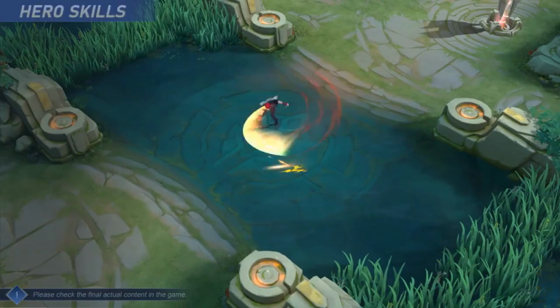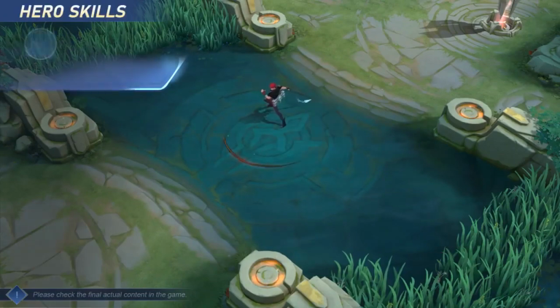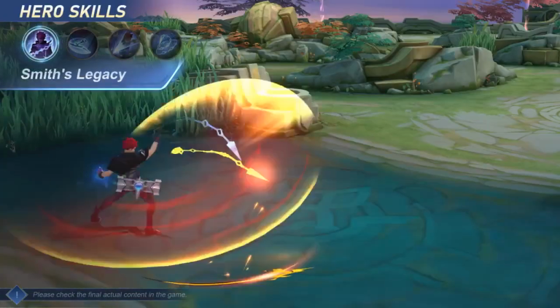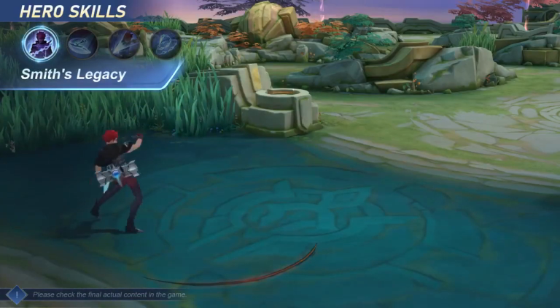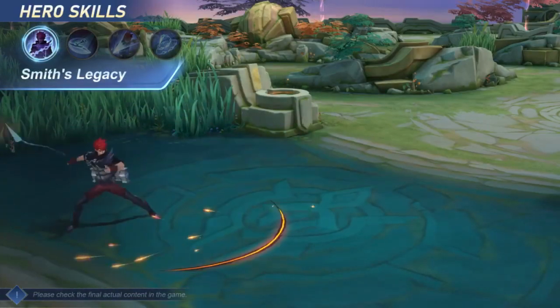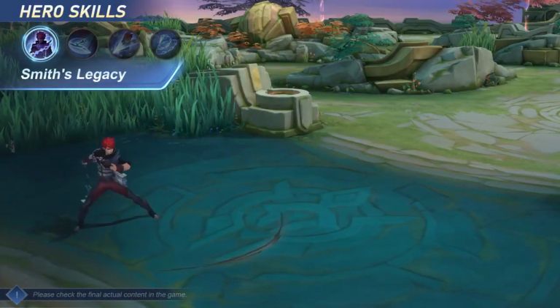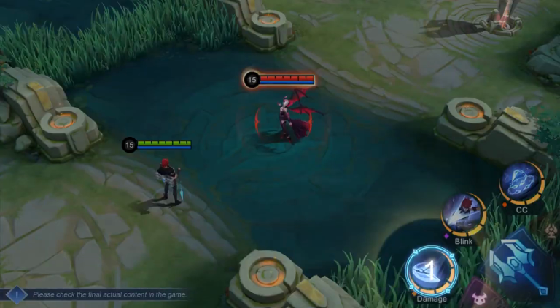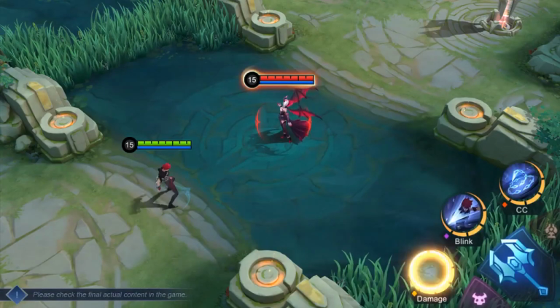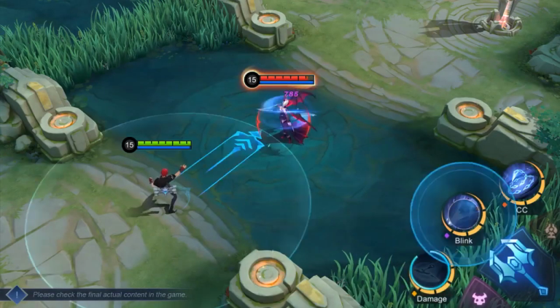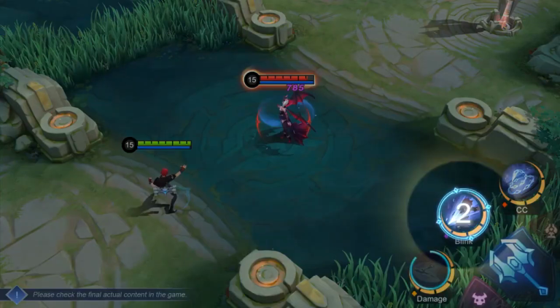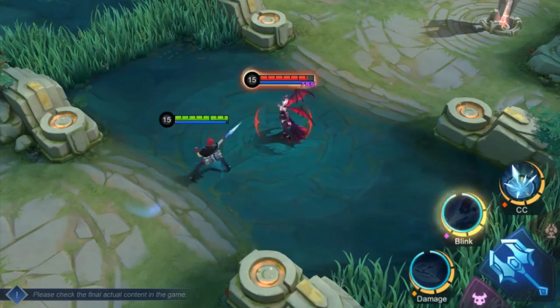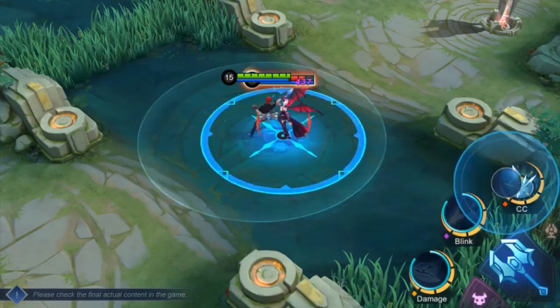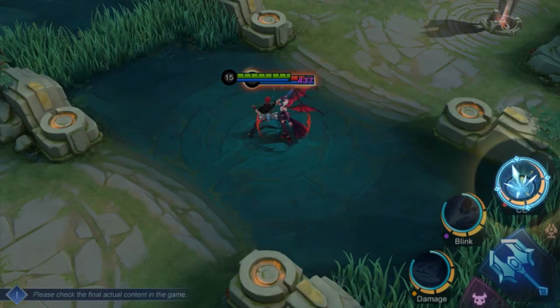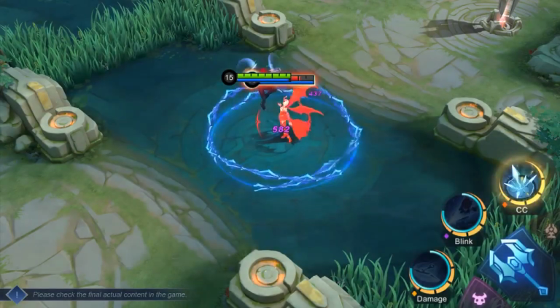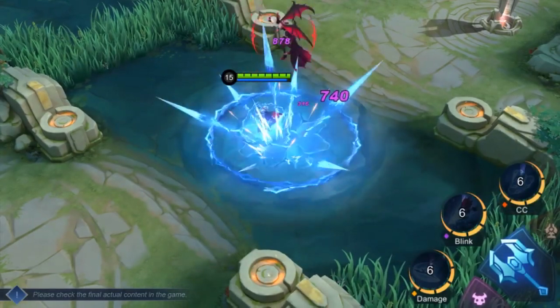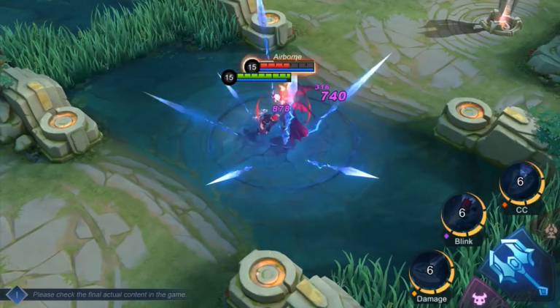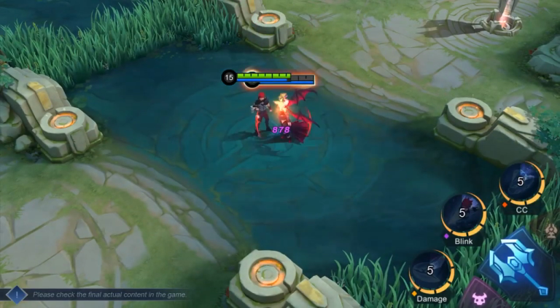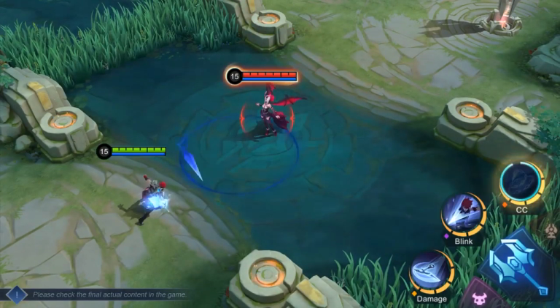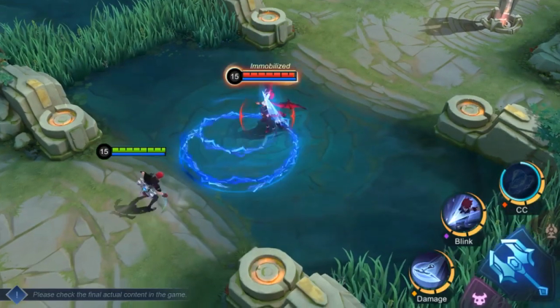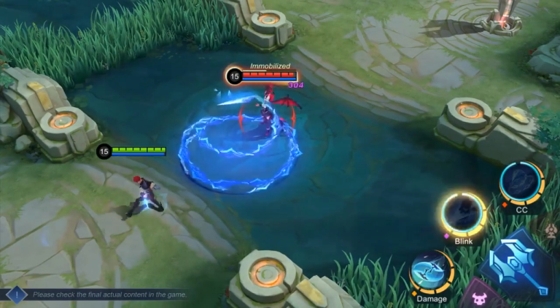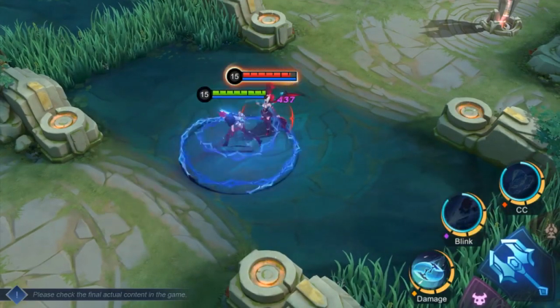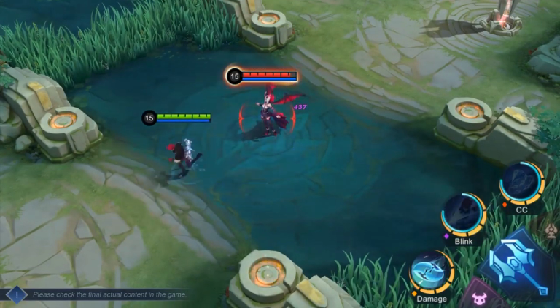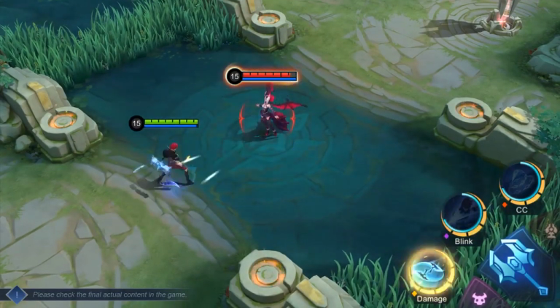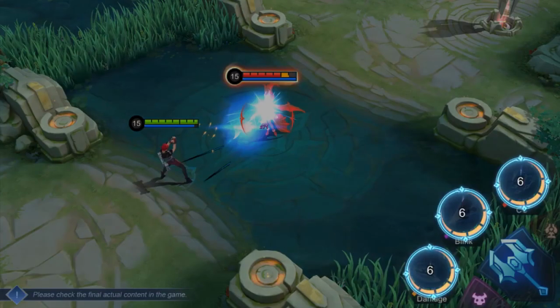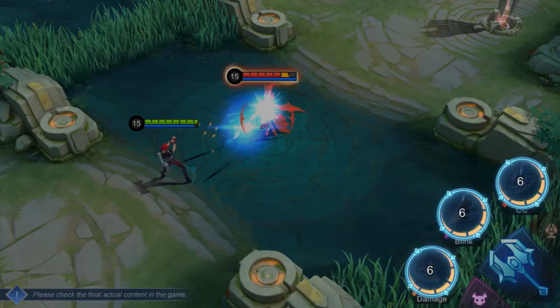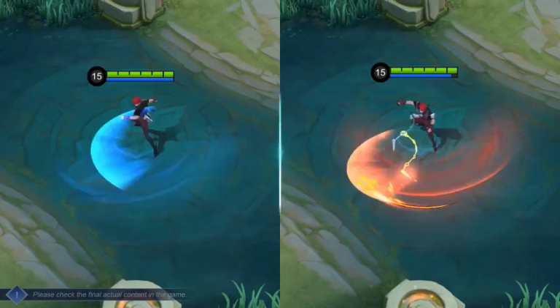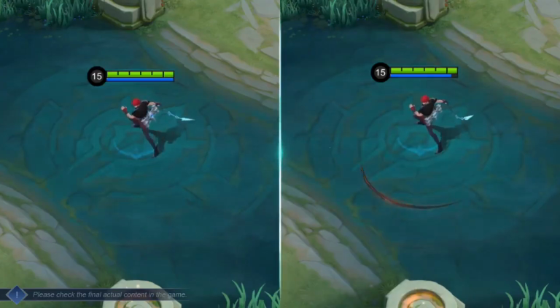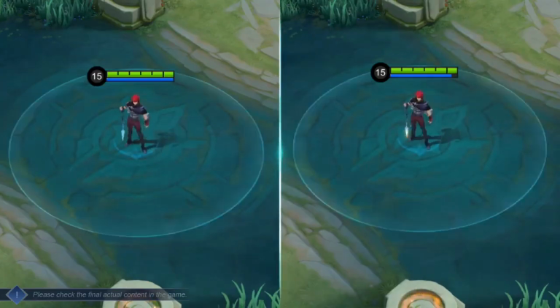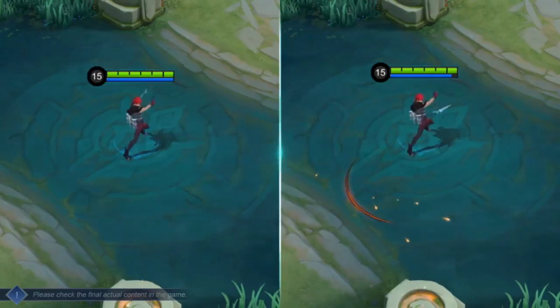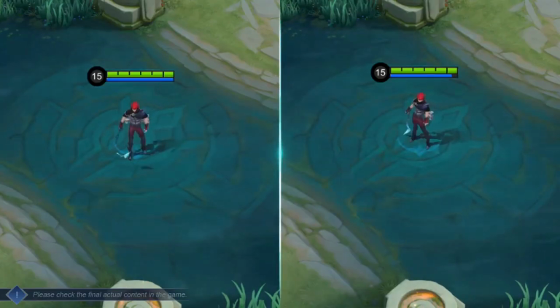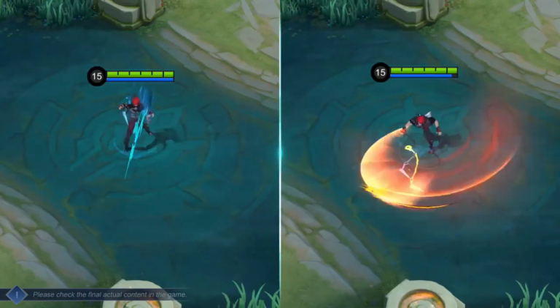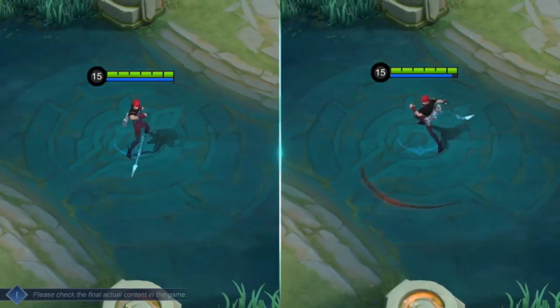Passive: Smith's Legacy. After two different skill casts, Julian's next skill is Enhanced. Casting the Enhanced skill makes all his skills go on cooldown, but empowers his subsequent basic attacks for a period of time. Enemies hit by the empowered basic attacks will be pulled toward Julian.